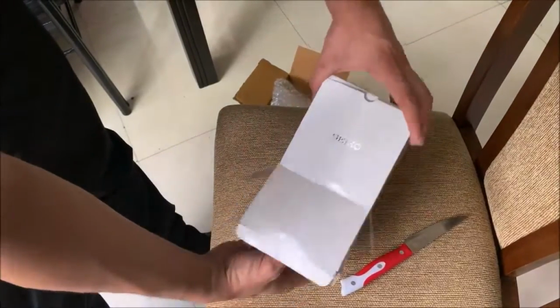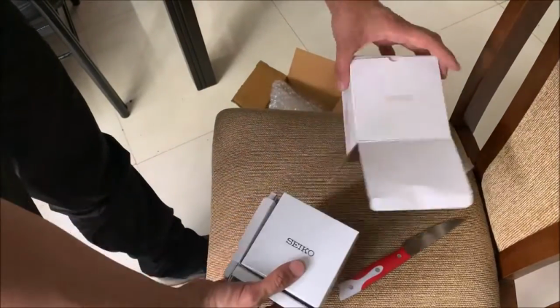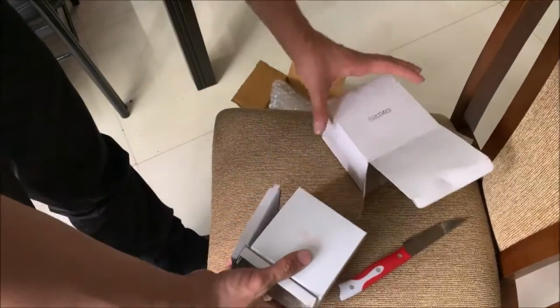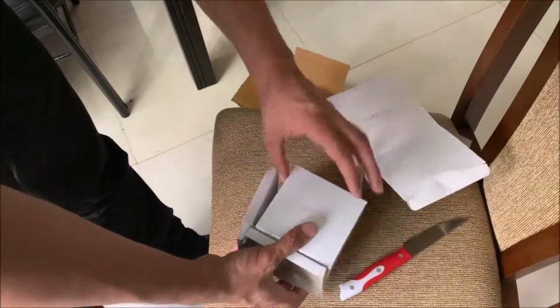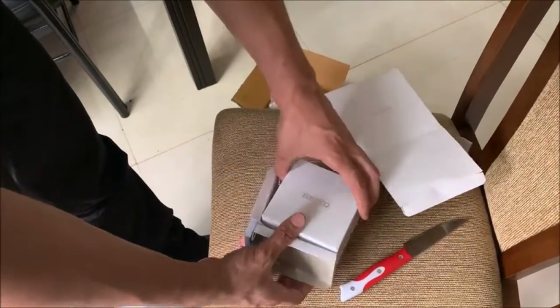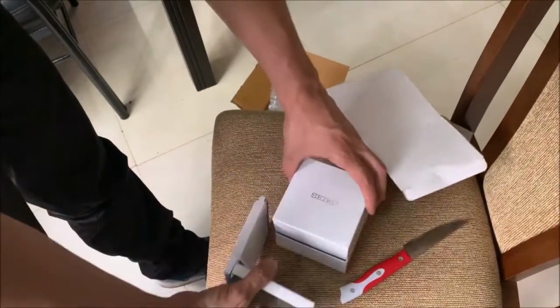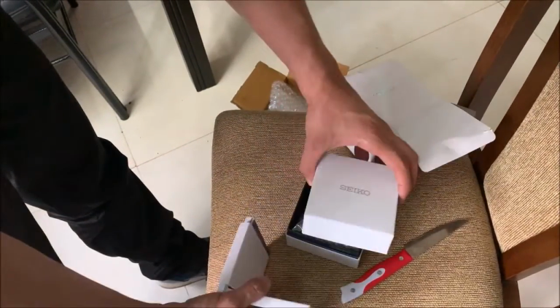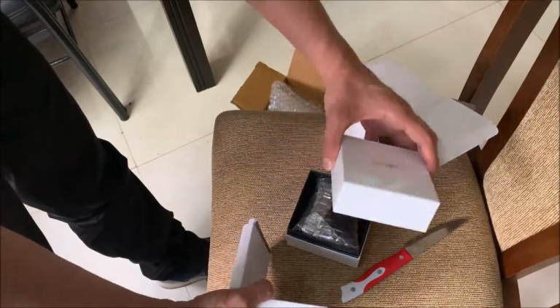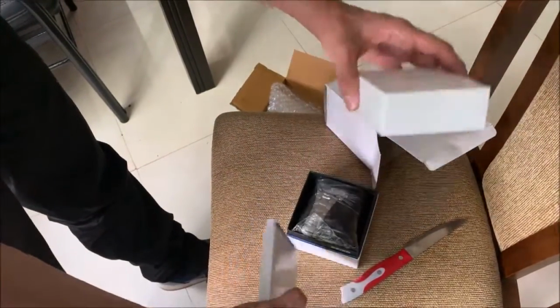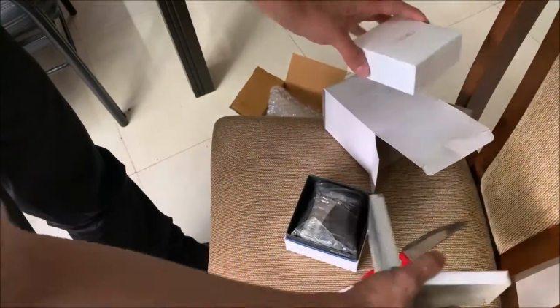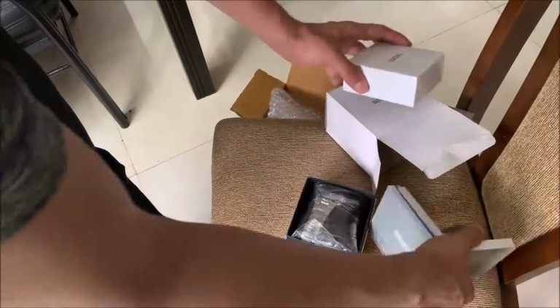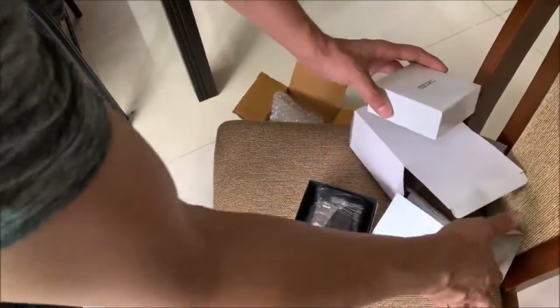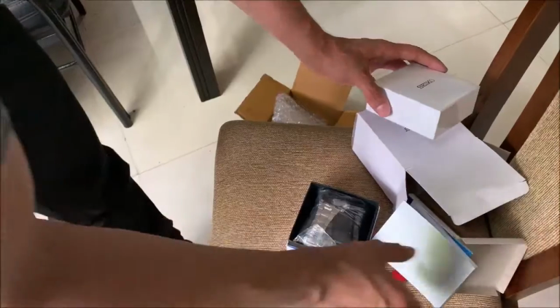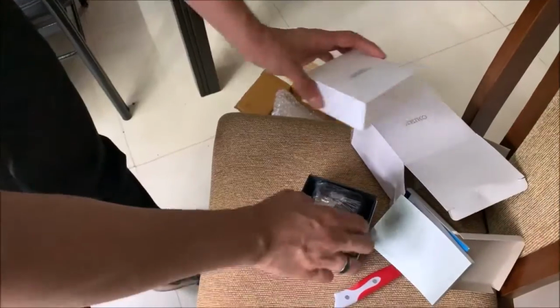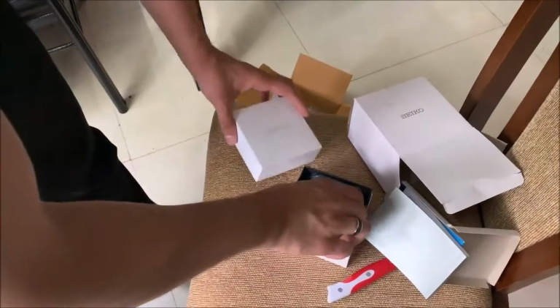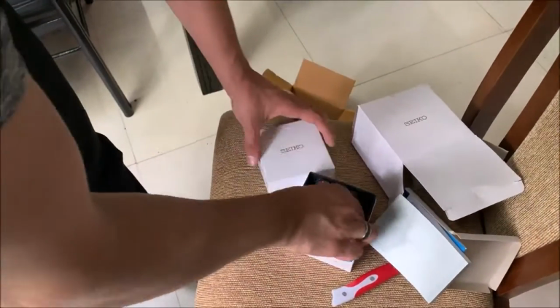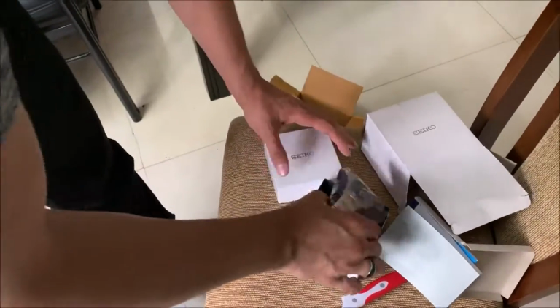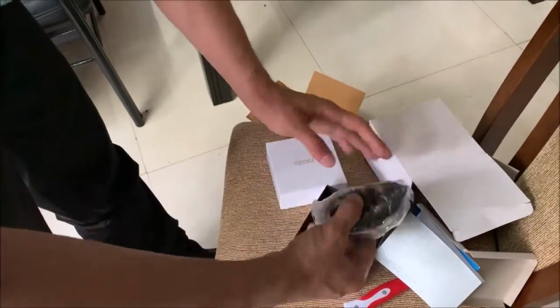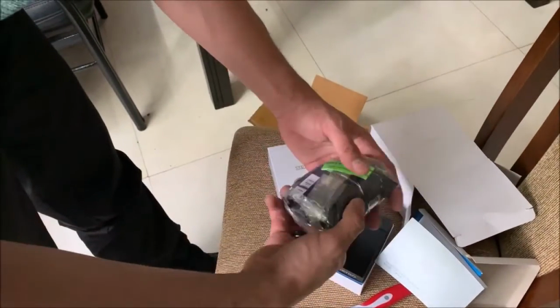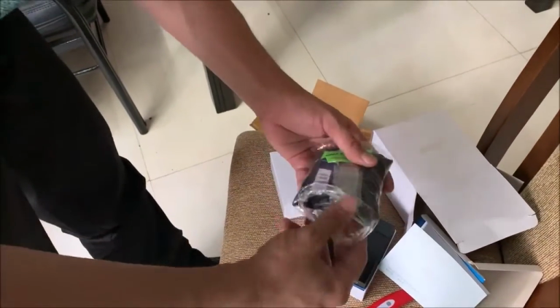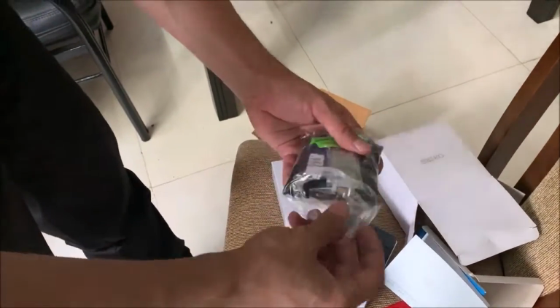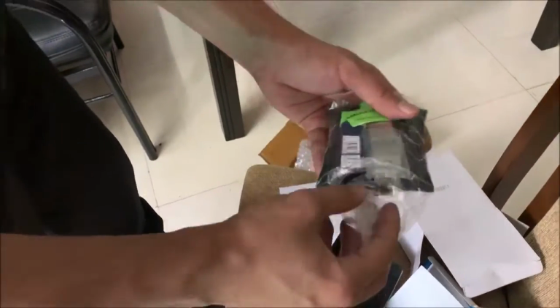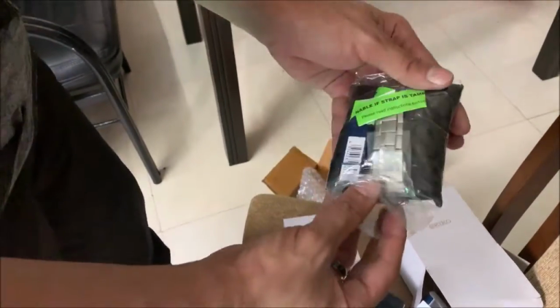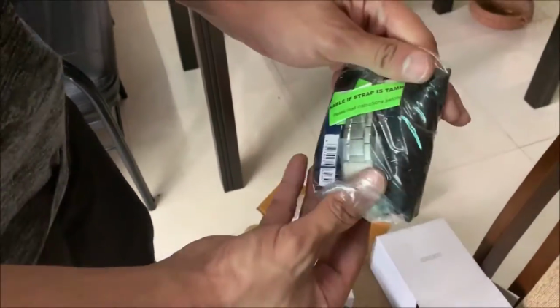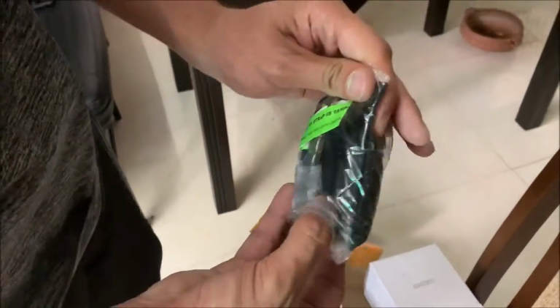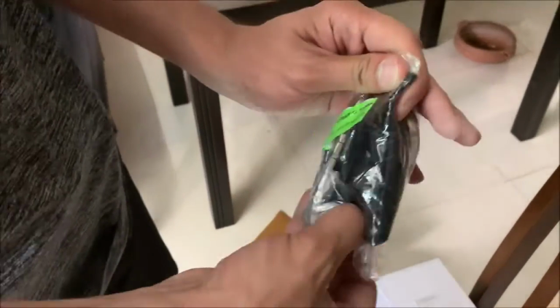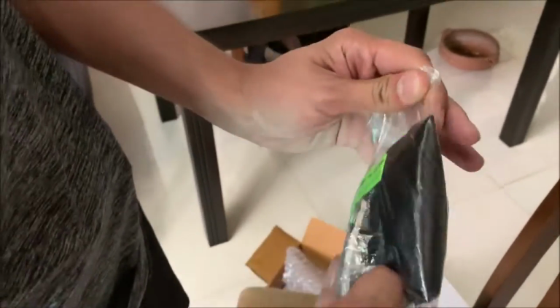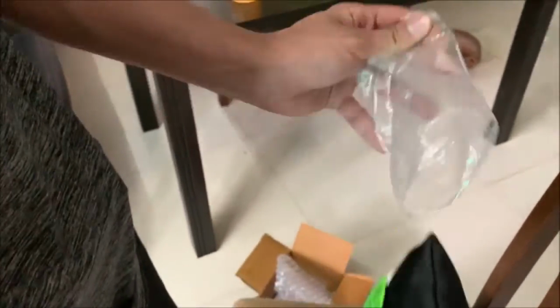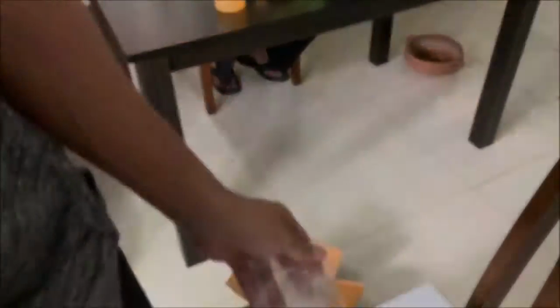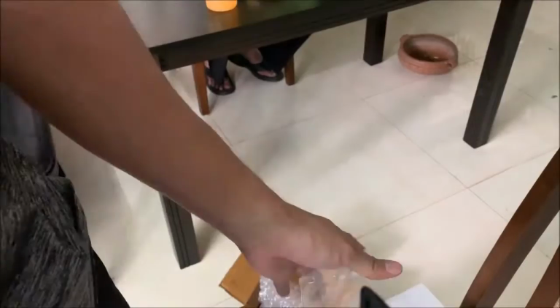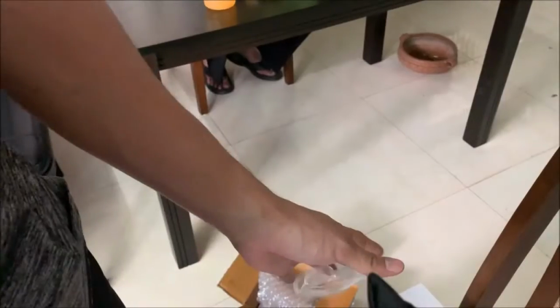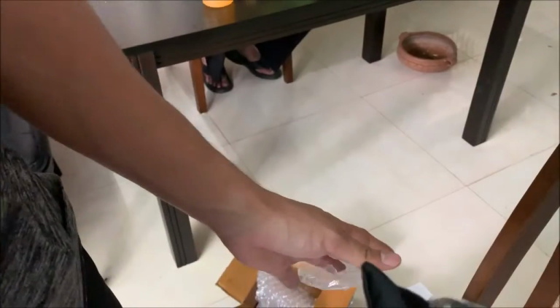I literally forget I have it on. I am also more impressed with the looks of the watch in person than I was by the photos on Amazon's page.